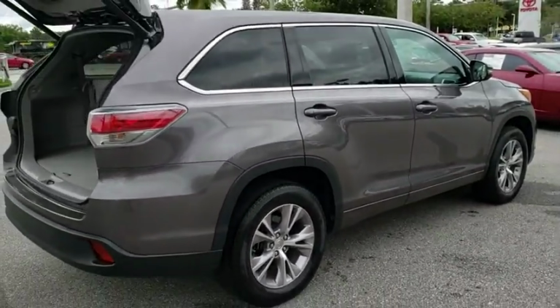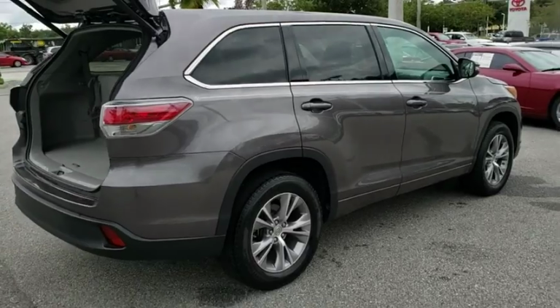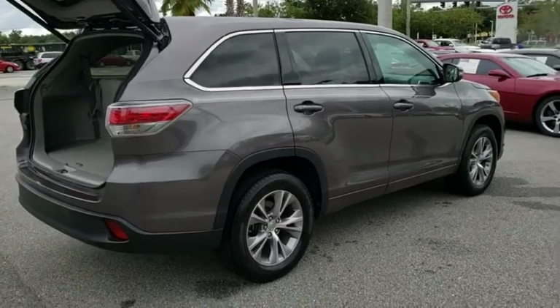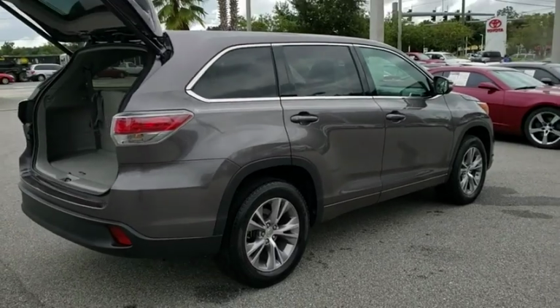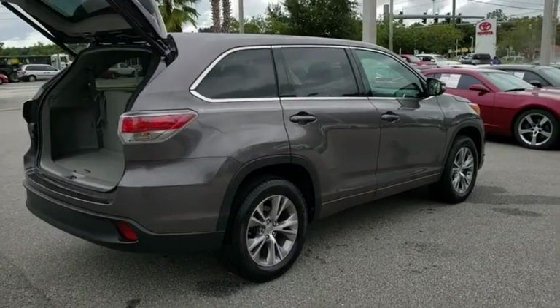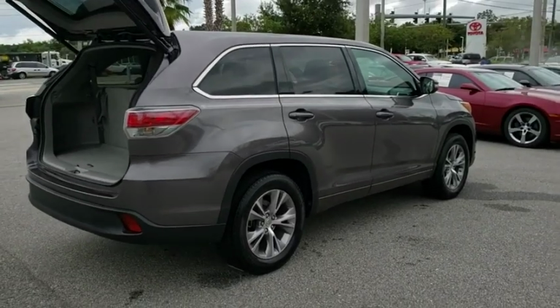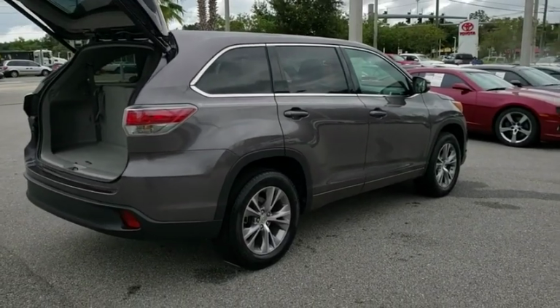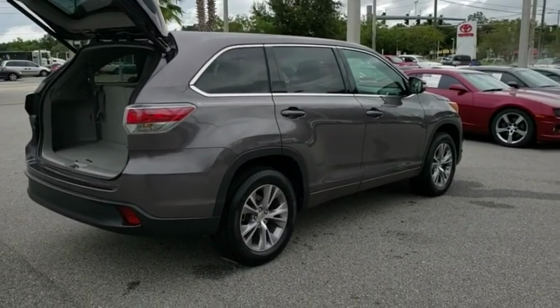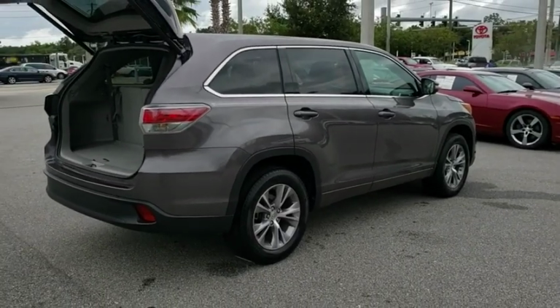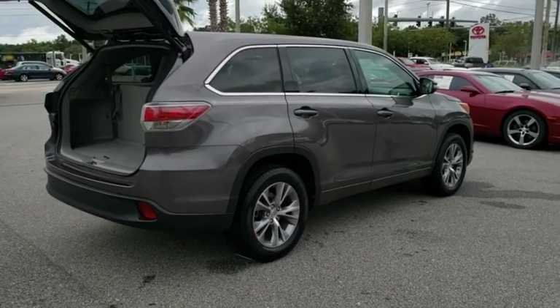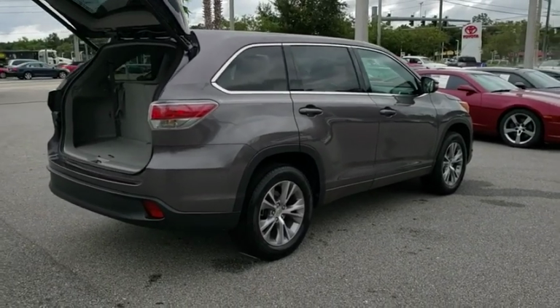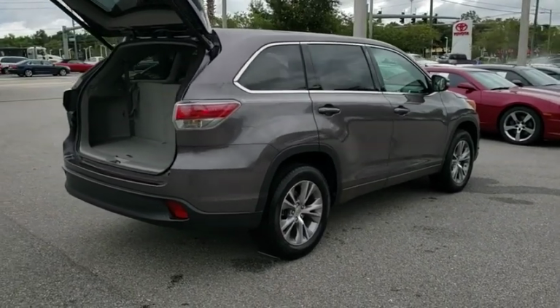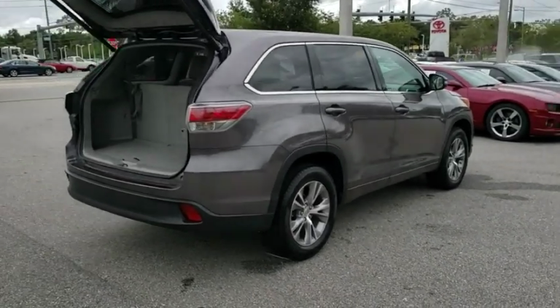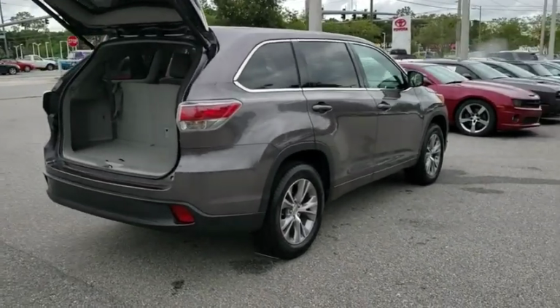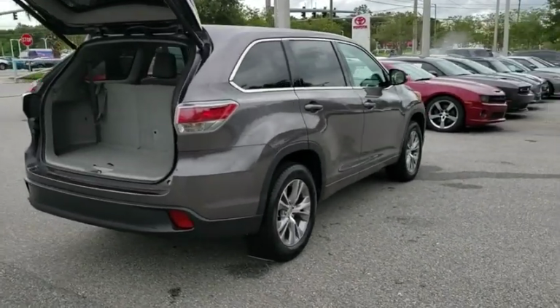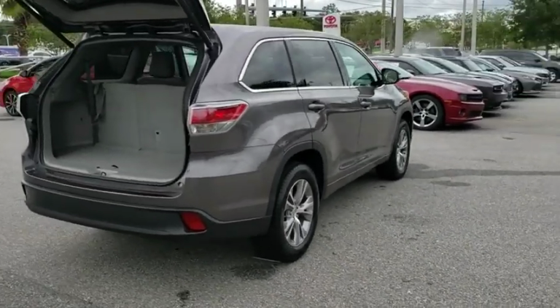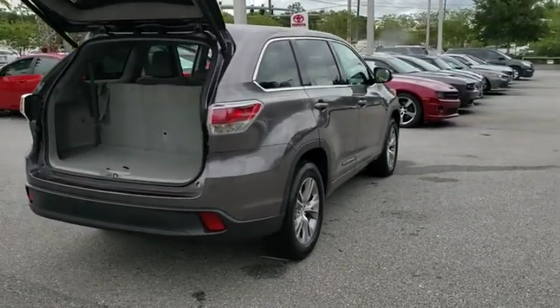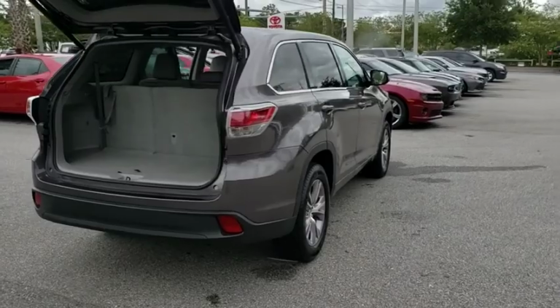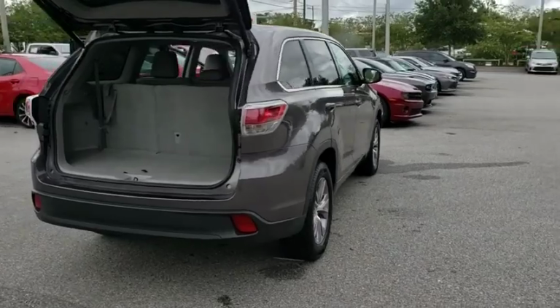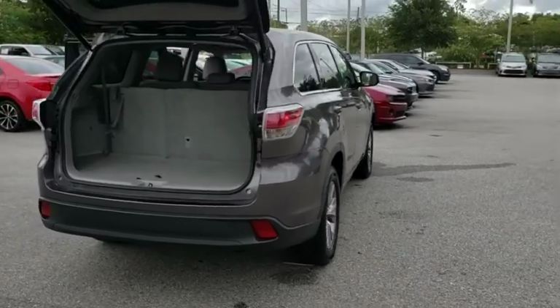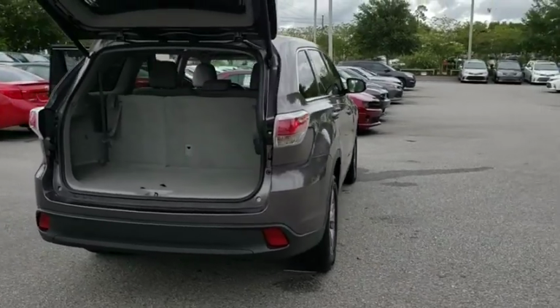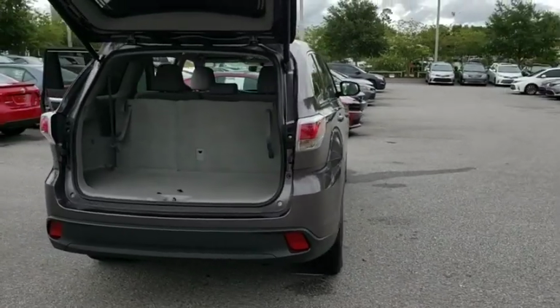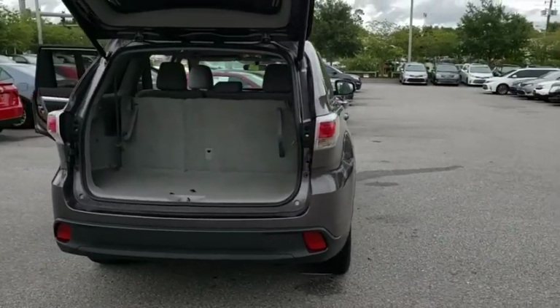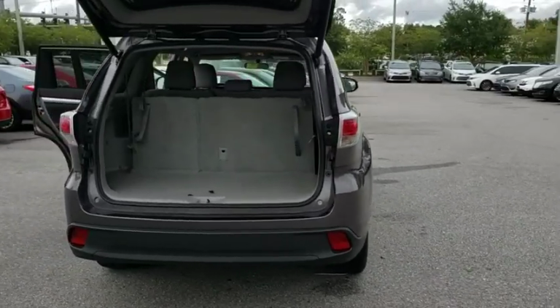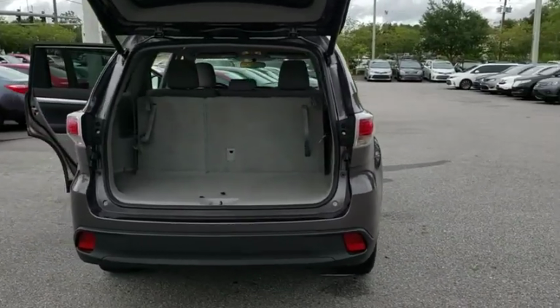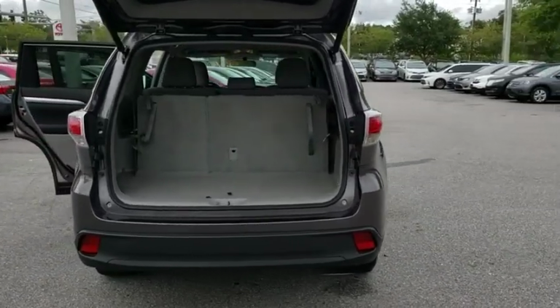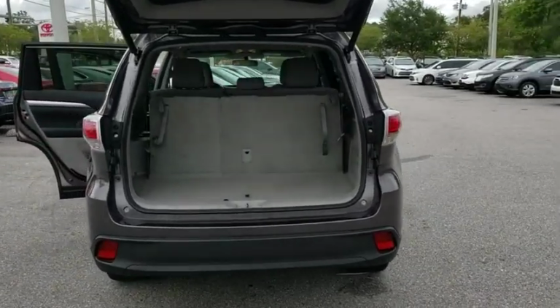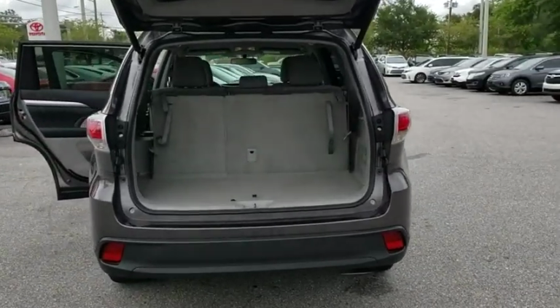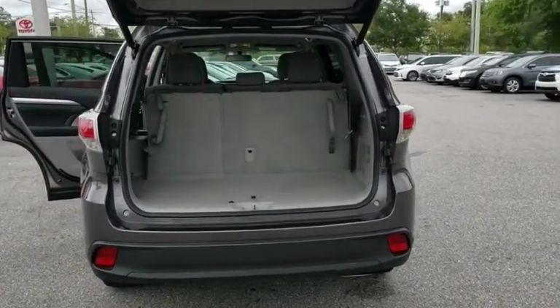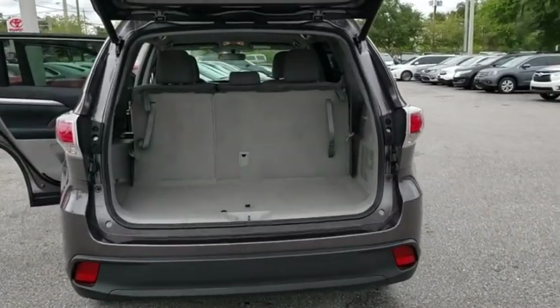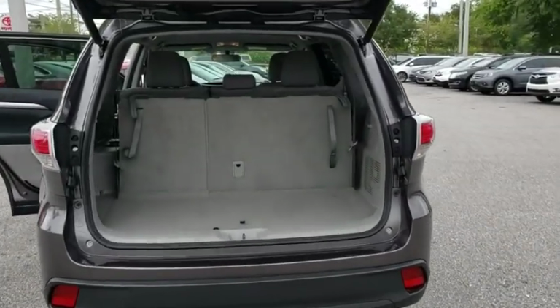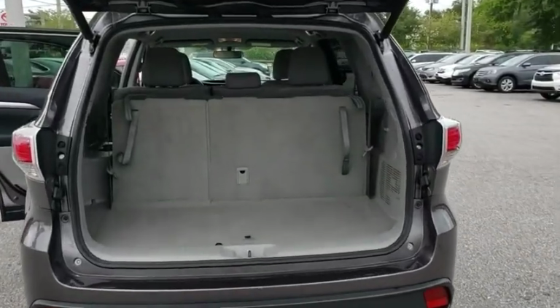Here are some of this vehicle's great options: steering wheel audio controls, keyless entry, anti-lock braking system, backup camera, stability control.